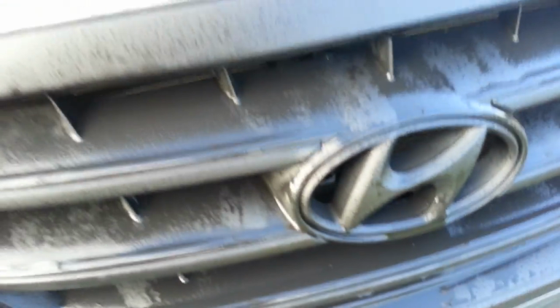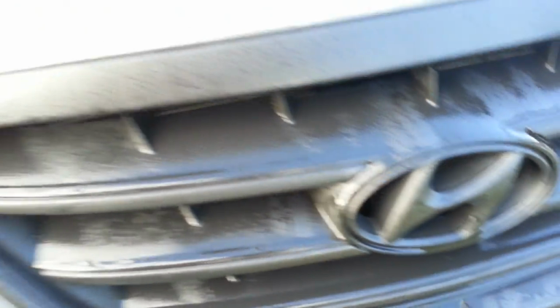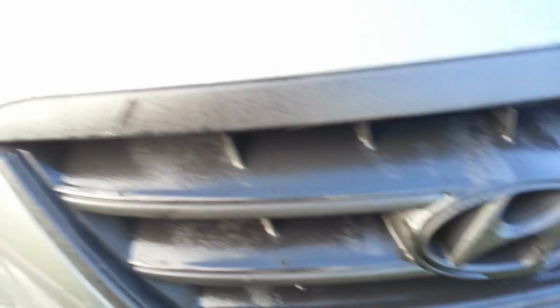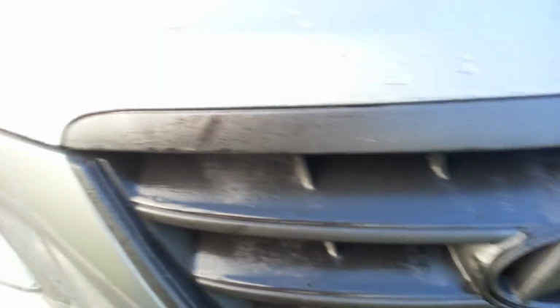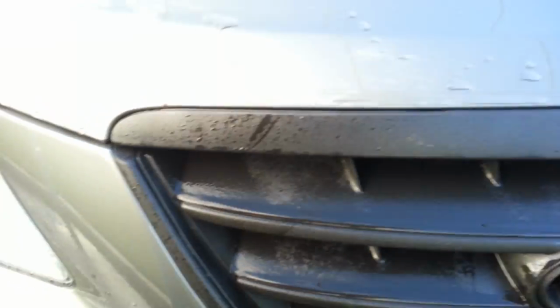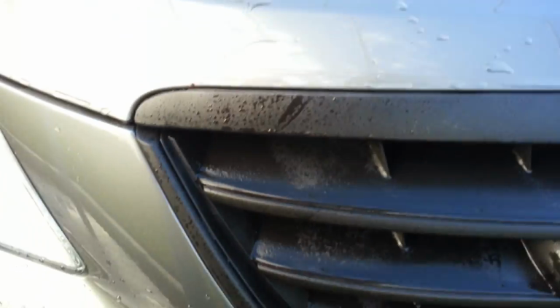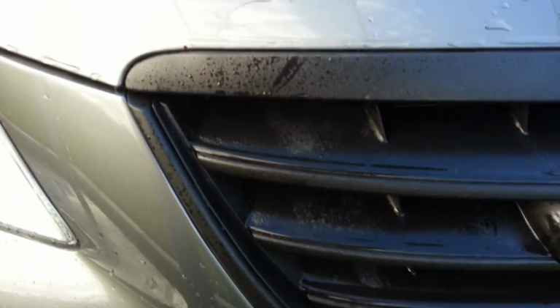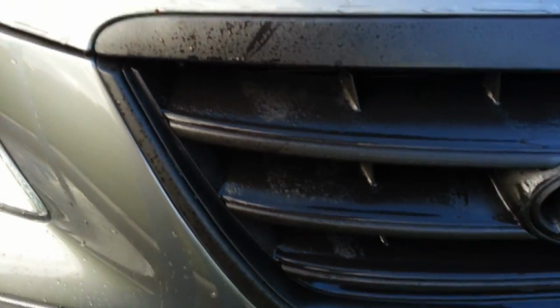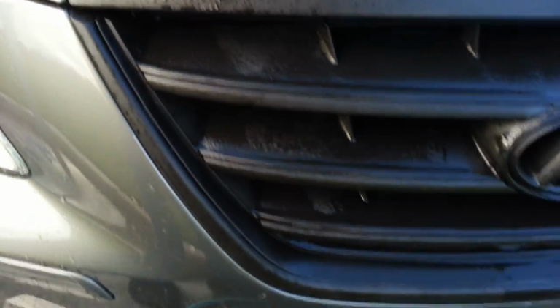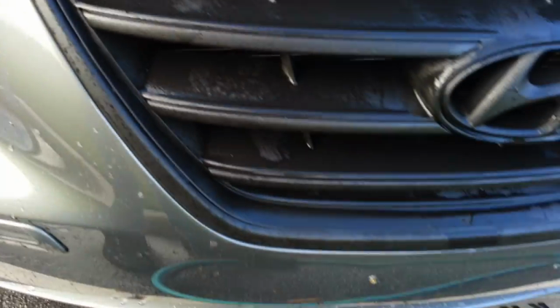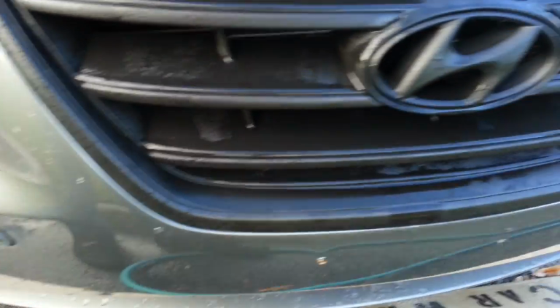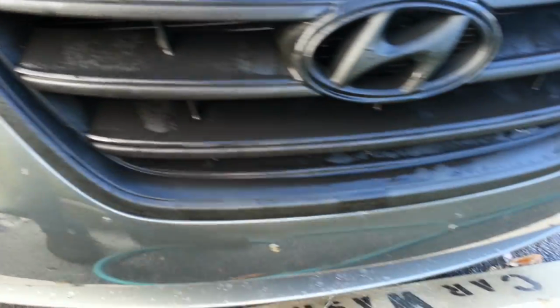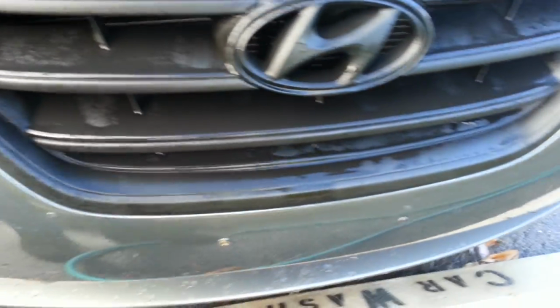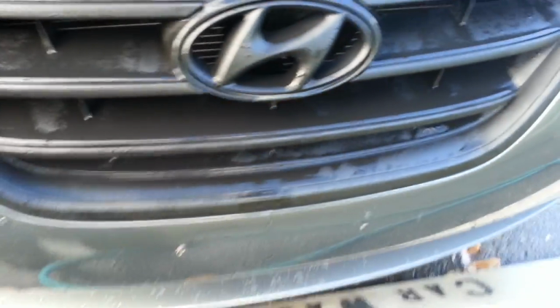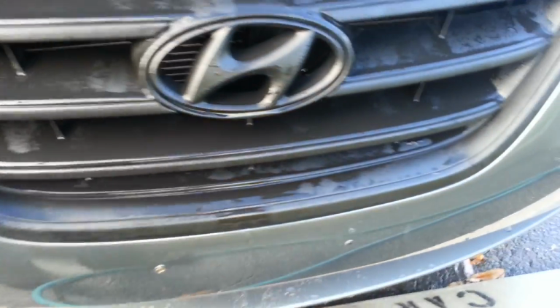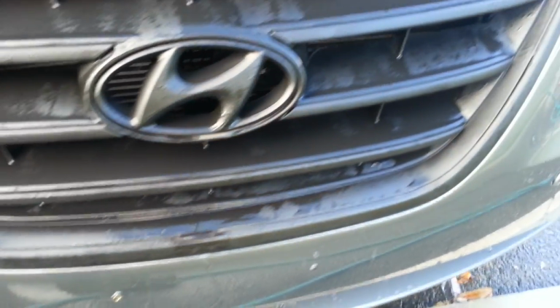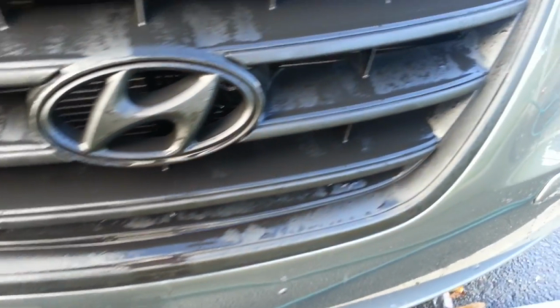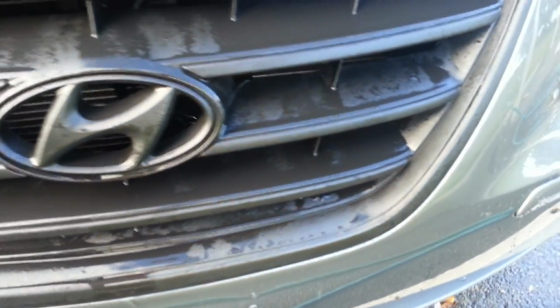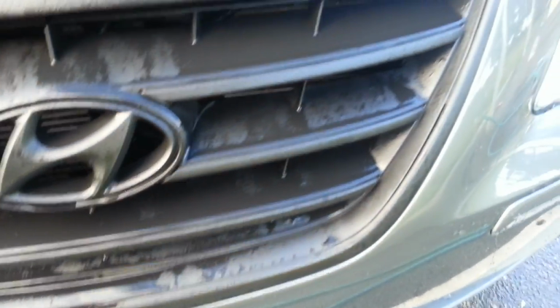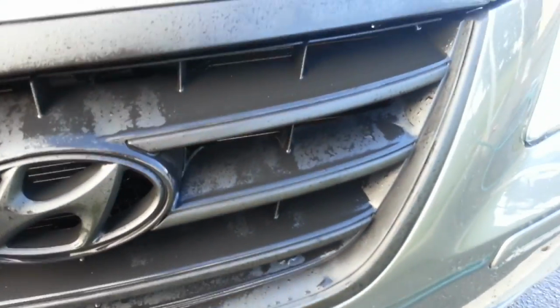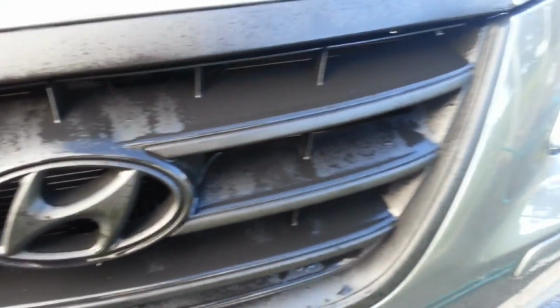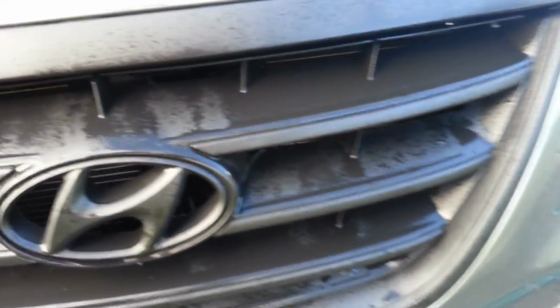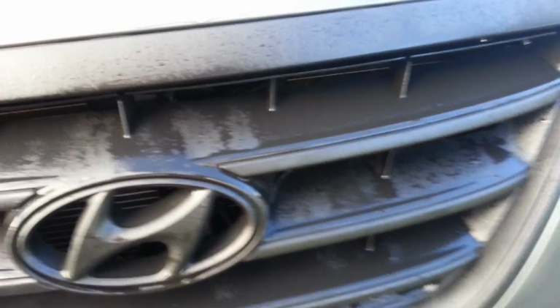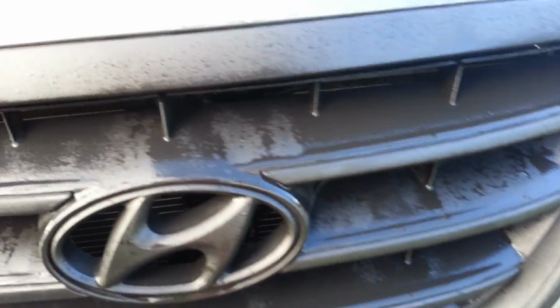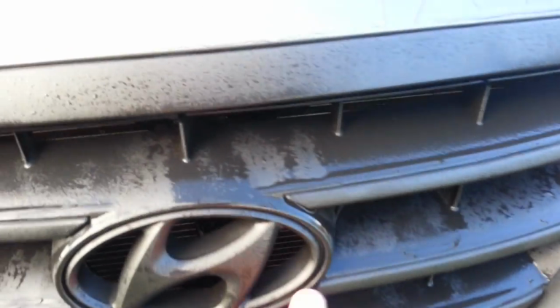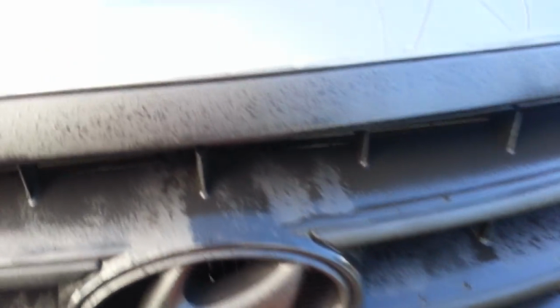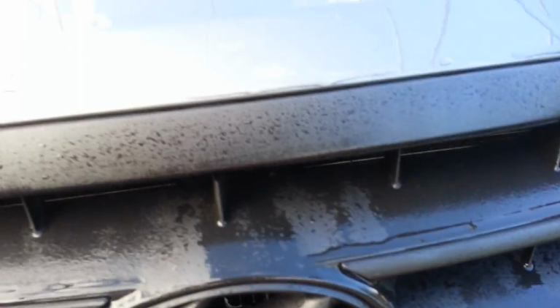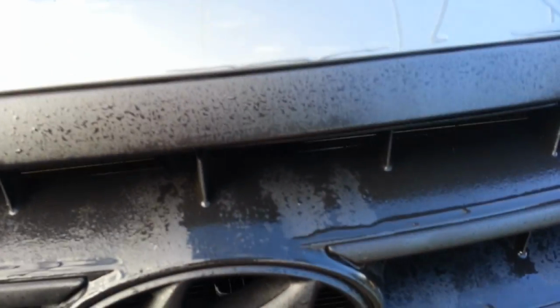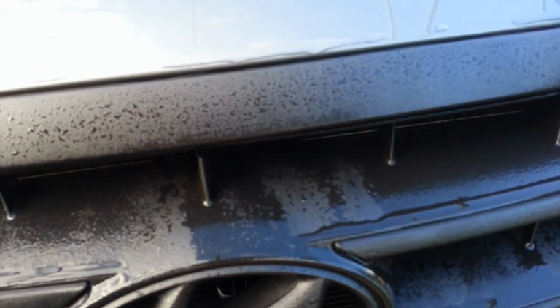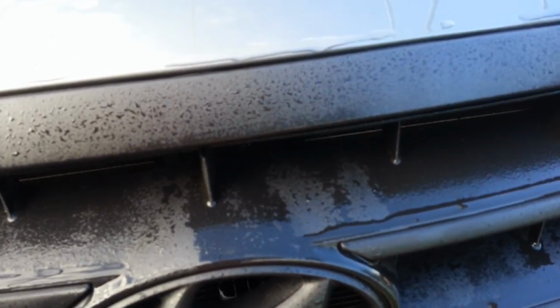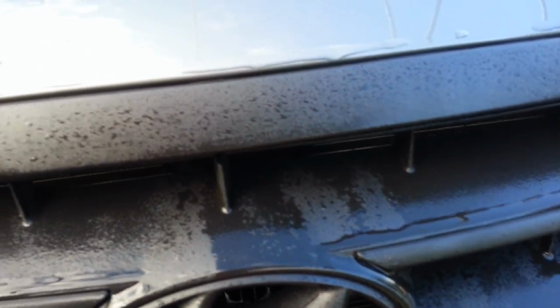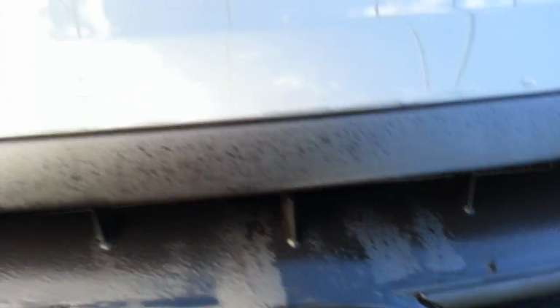This took me about three hours for the whole process. I'll show you guys what I did to the back also, but it holds up pretty nice.